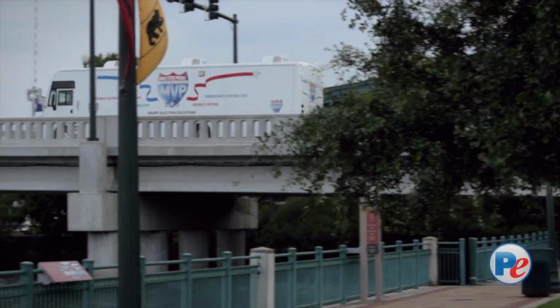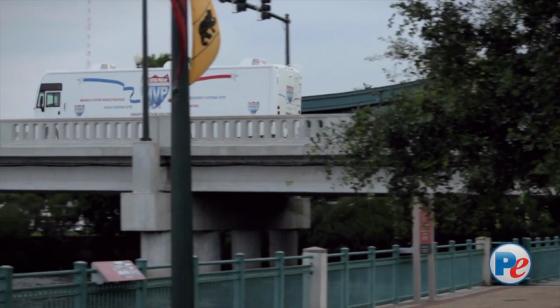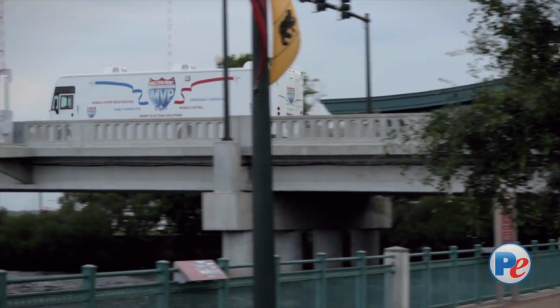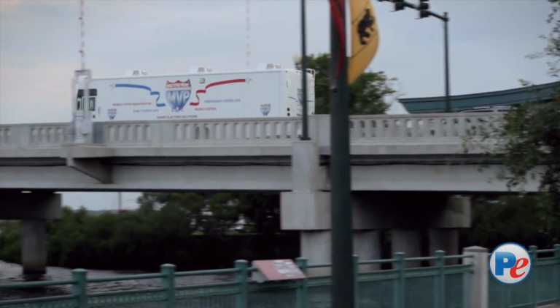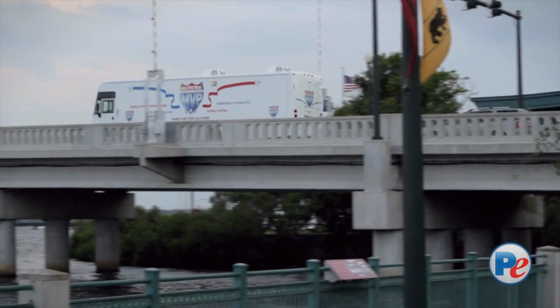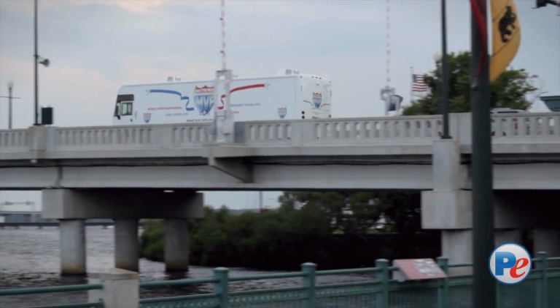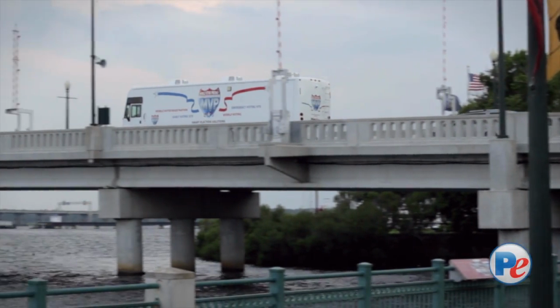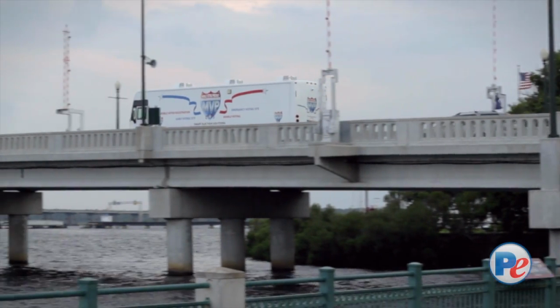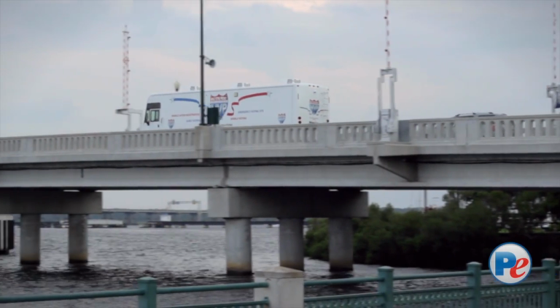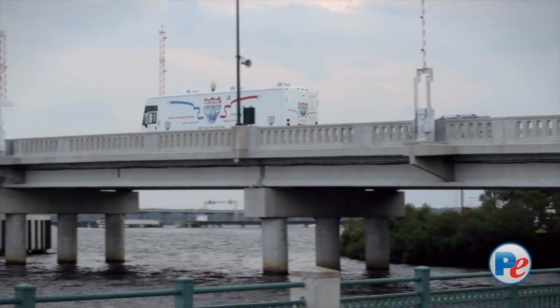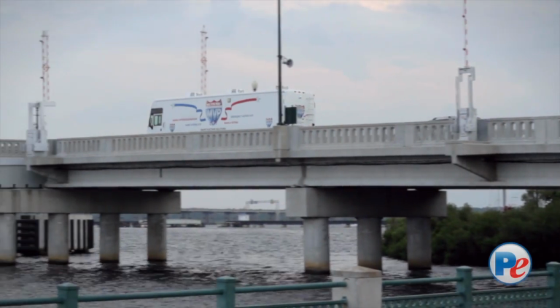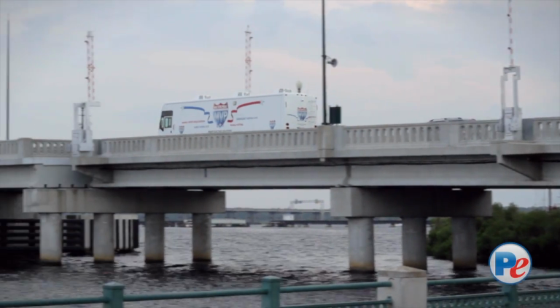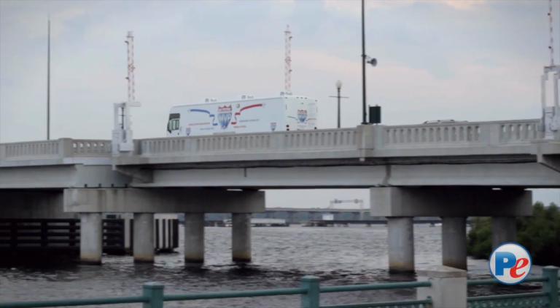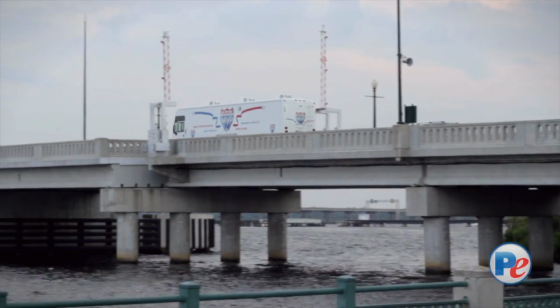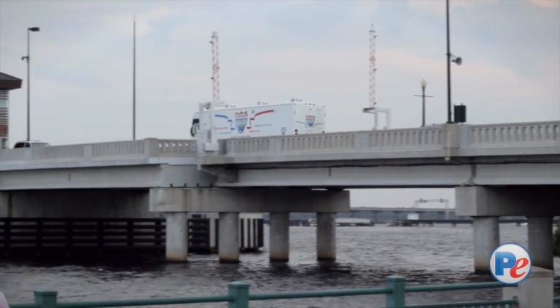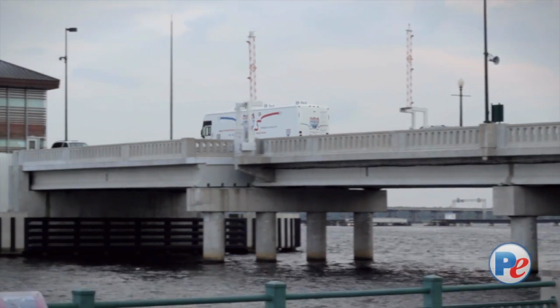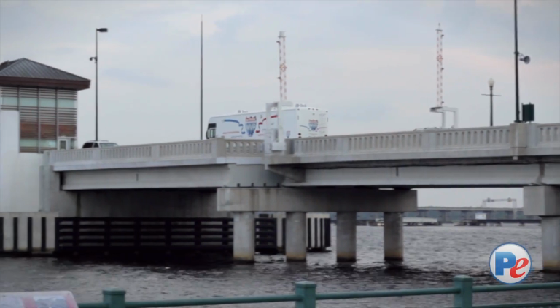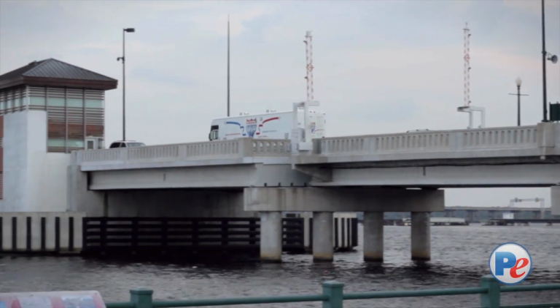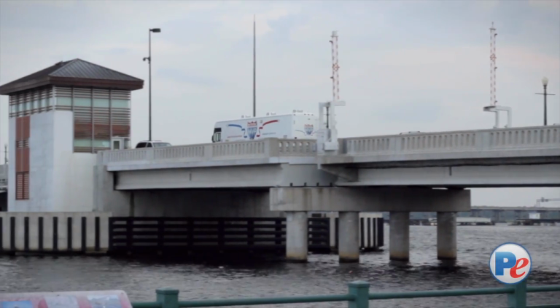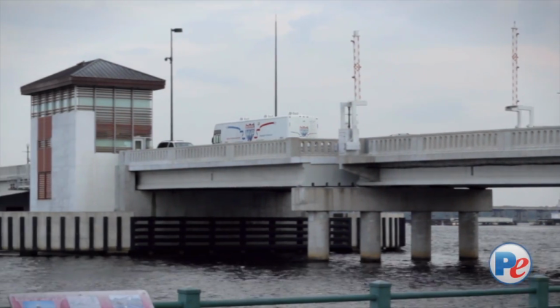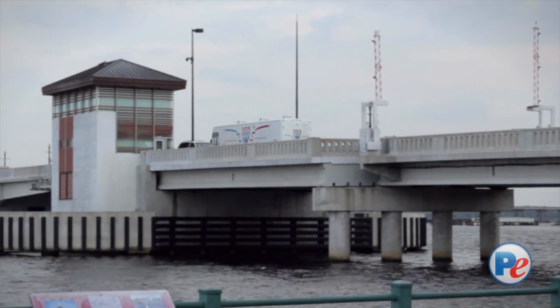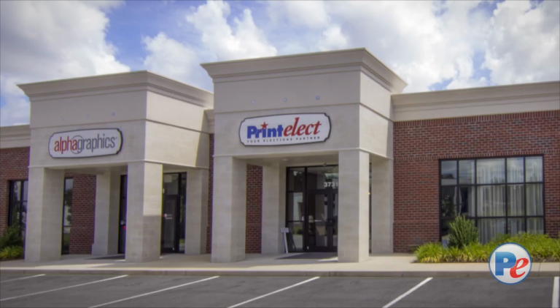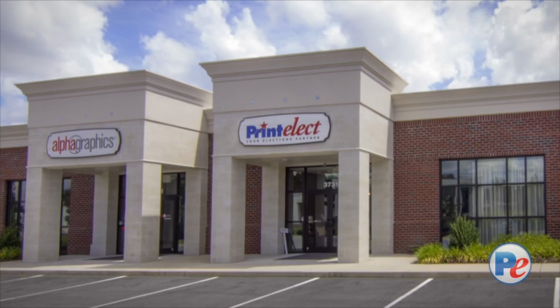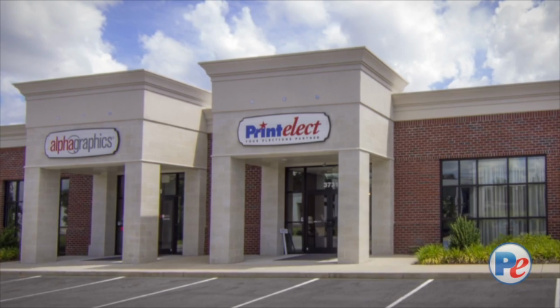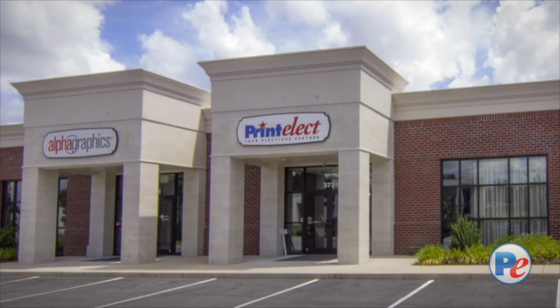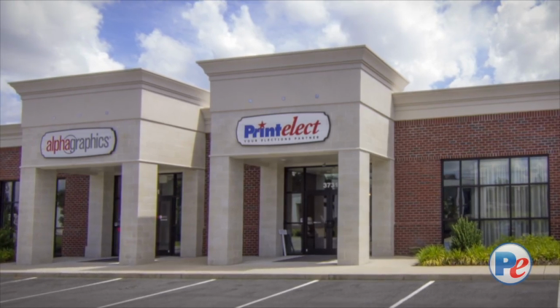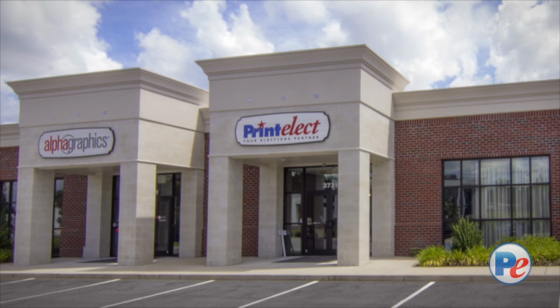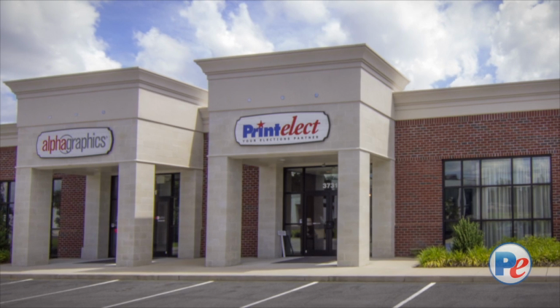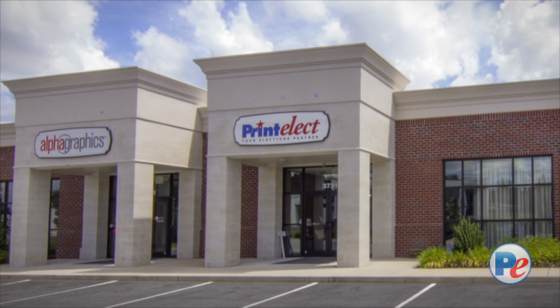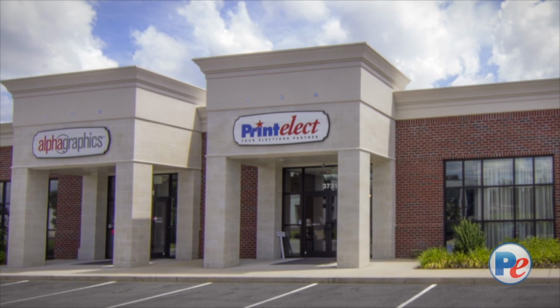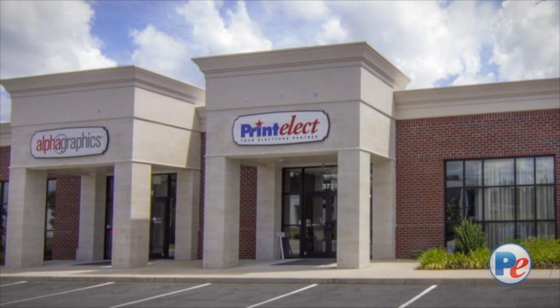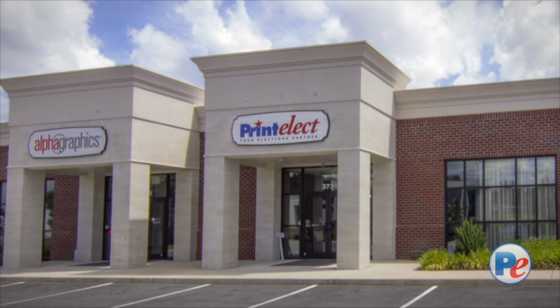In the election business, the deadline never gets moved. Election Day is Election Day. And that's why we deliver every time. We are PrintElect and we are truly your elections partner.